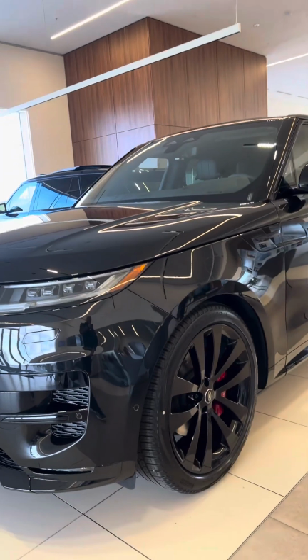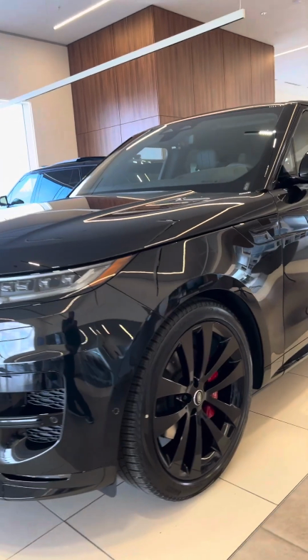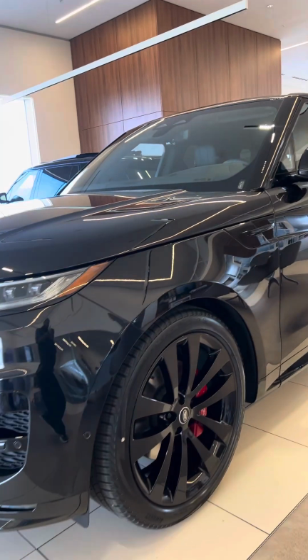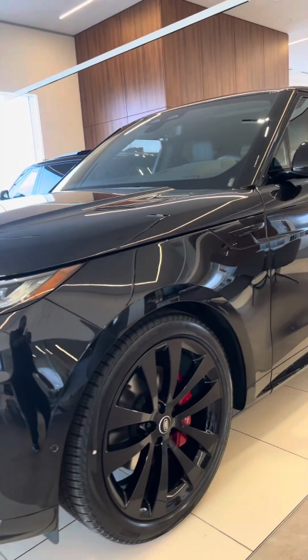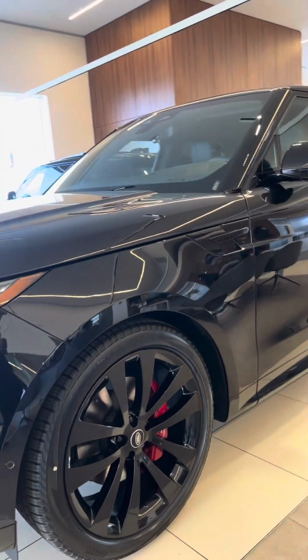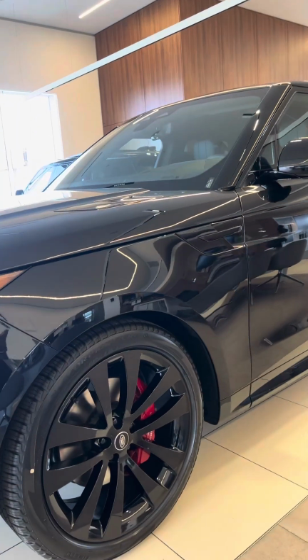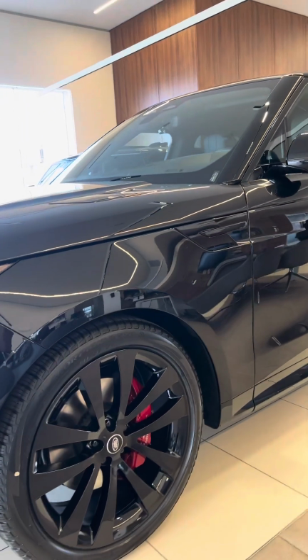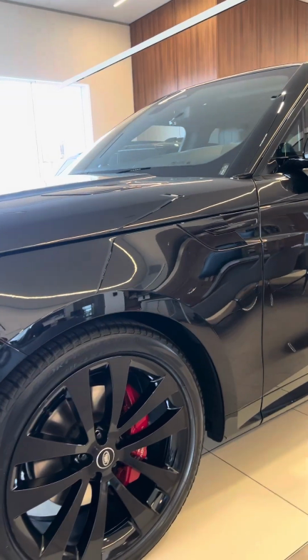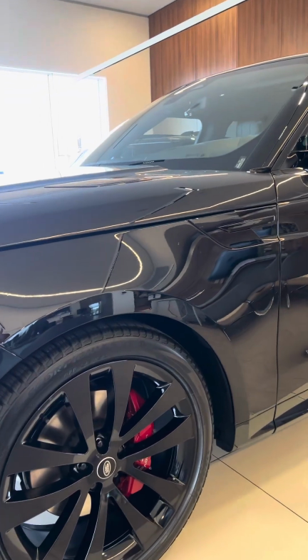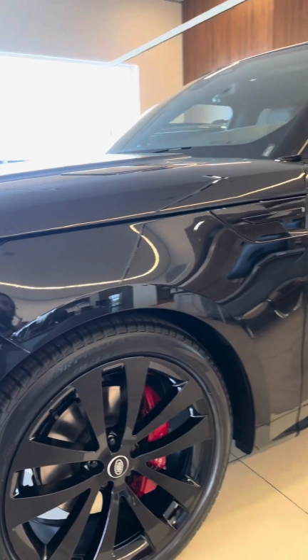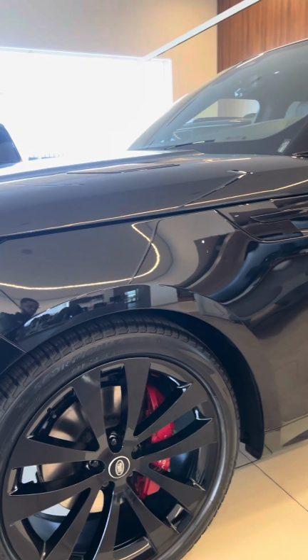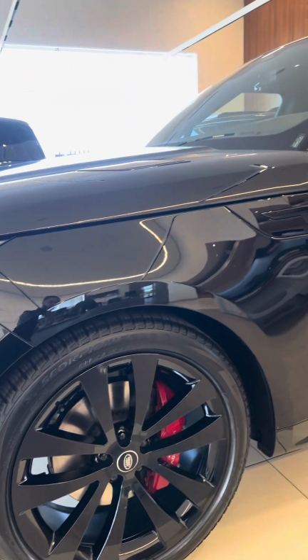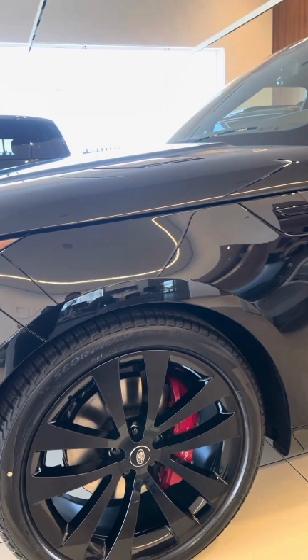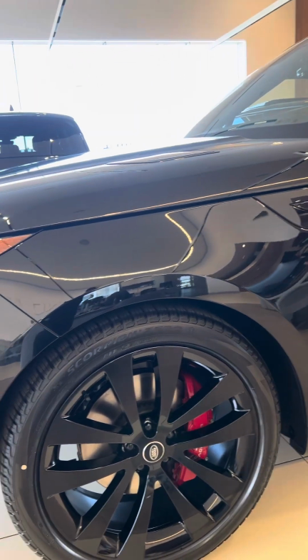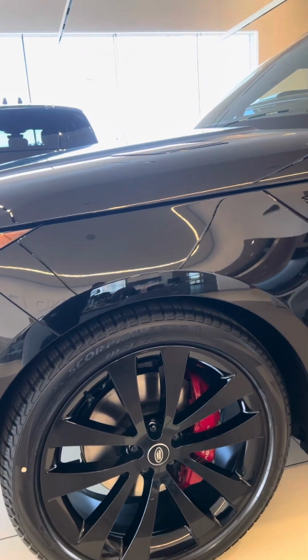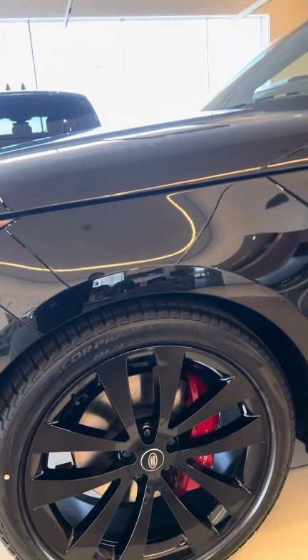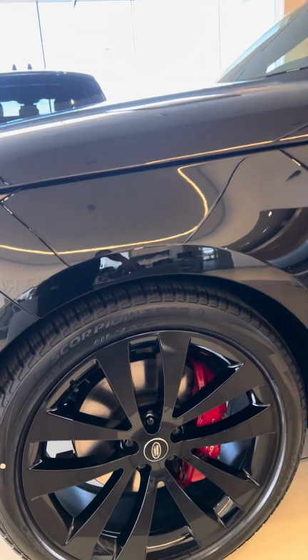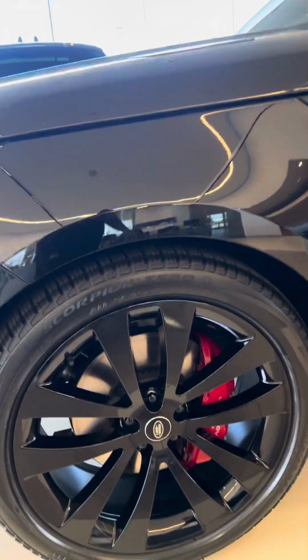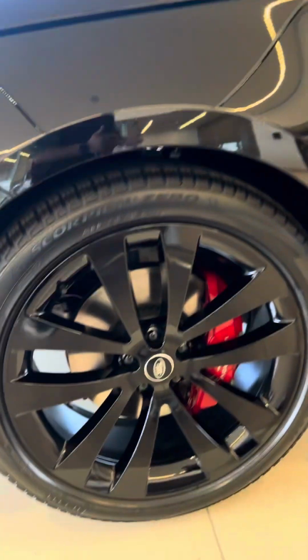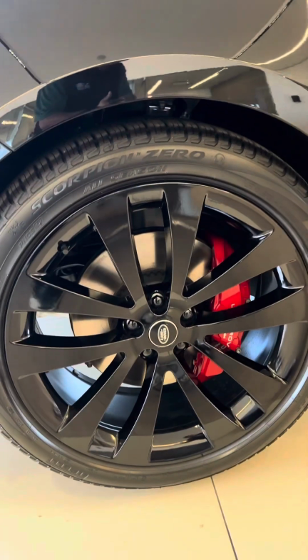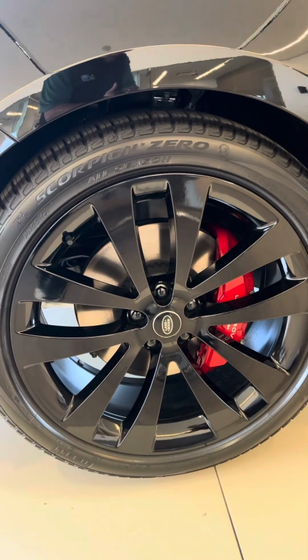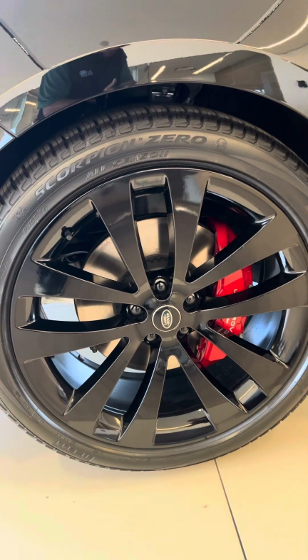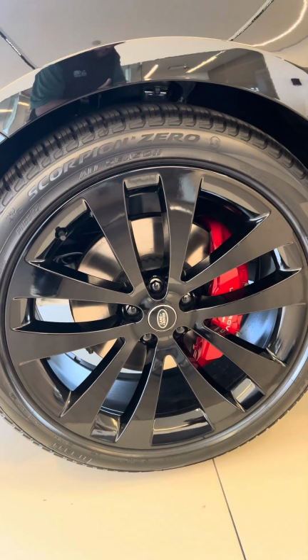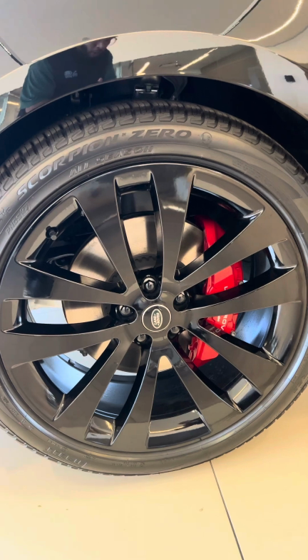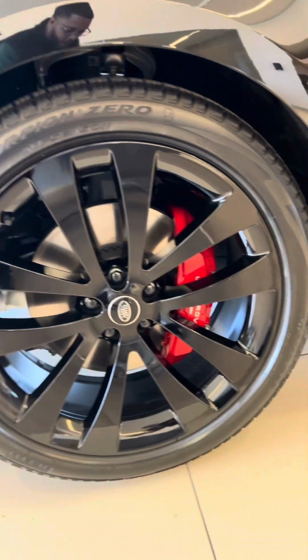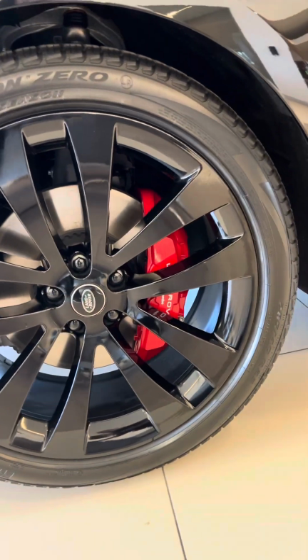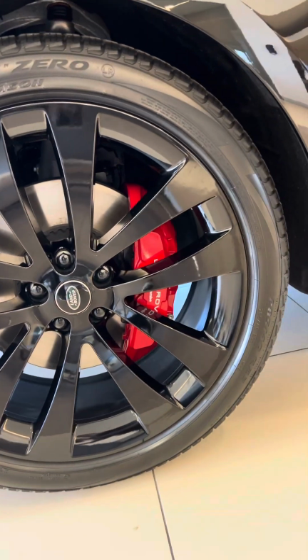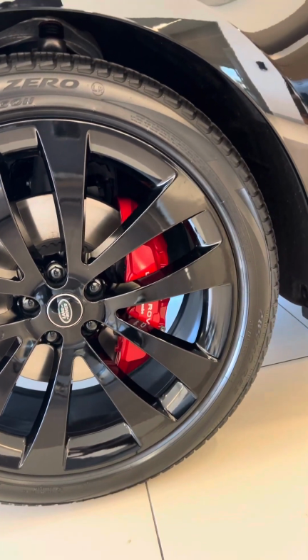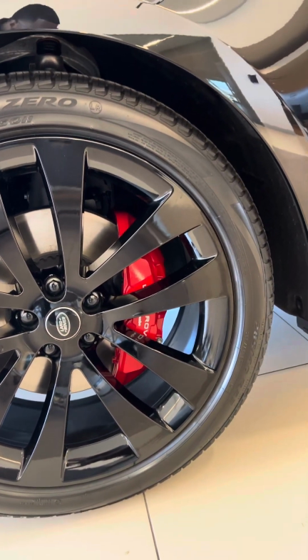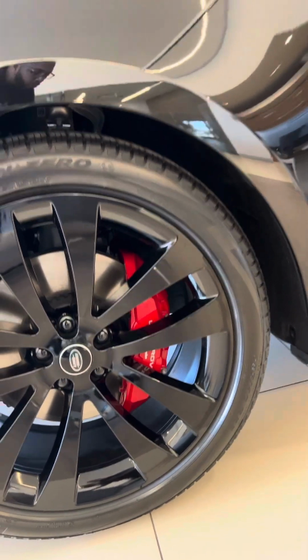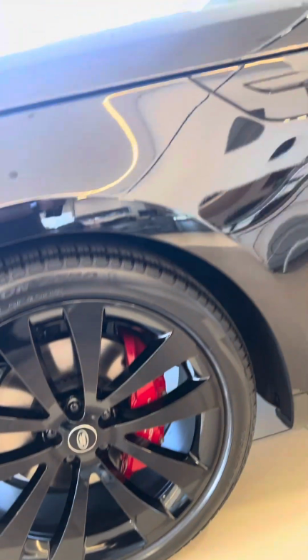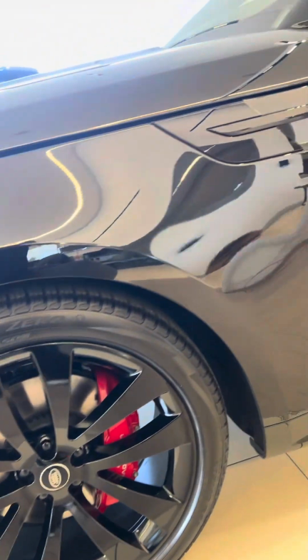Fully loaded. This vehicle has so many options that have been on constraint and are now currently back on constraint, such as these beautiful 23-inch wheels. They complement it super nicely with the red brake calipers as well.